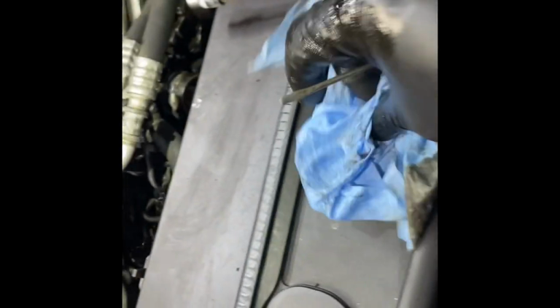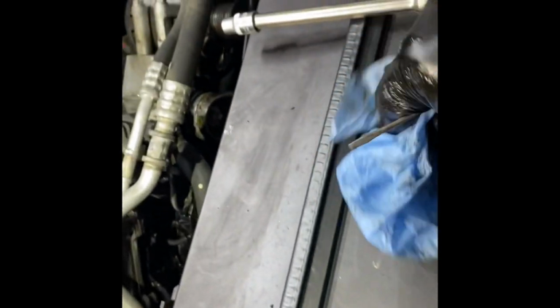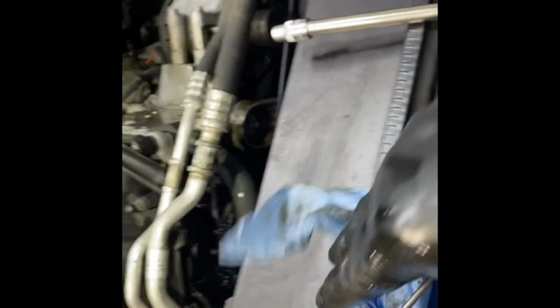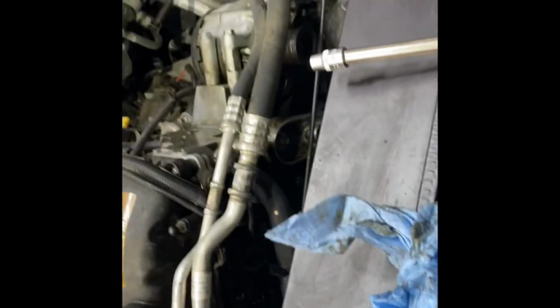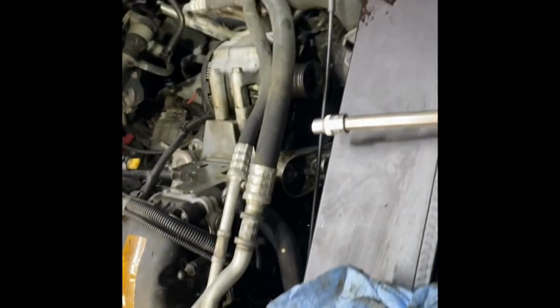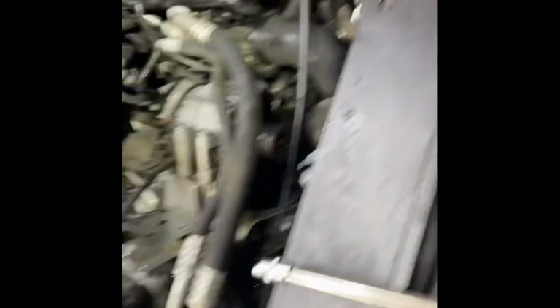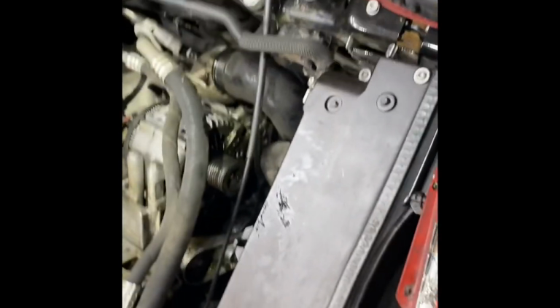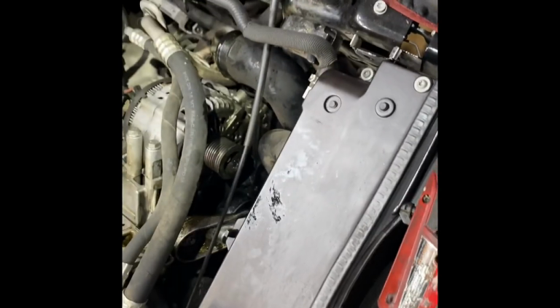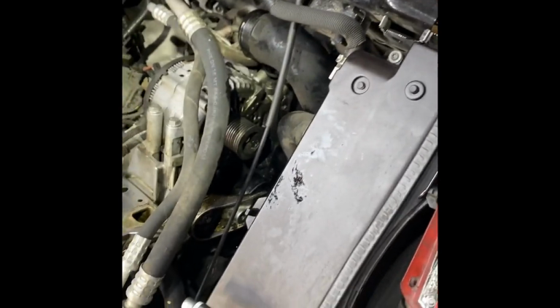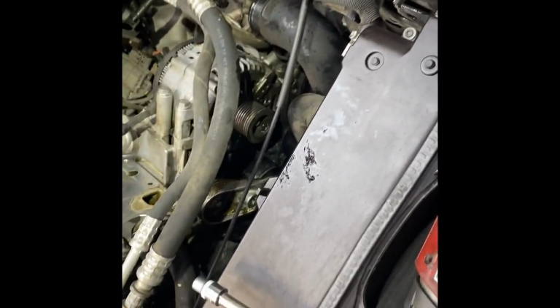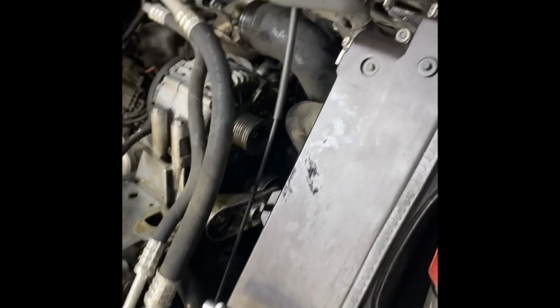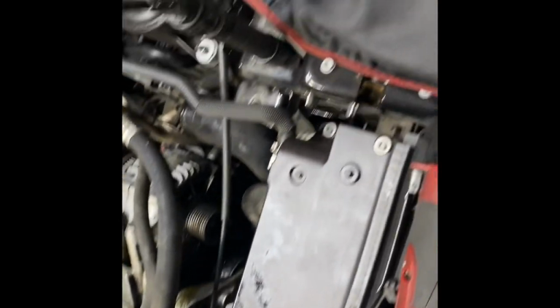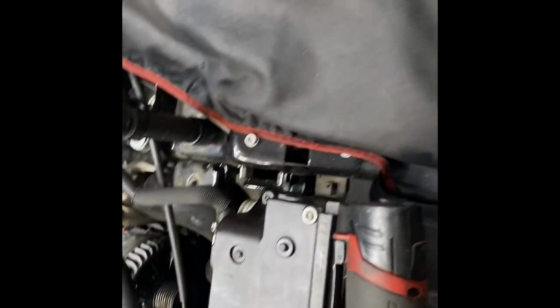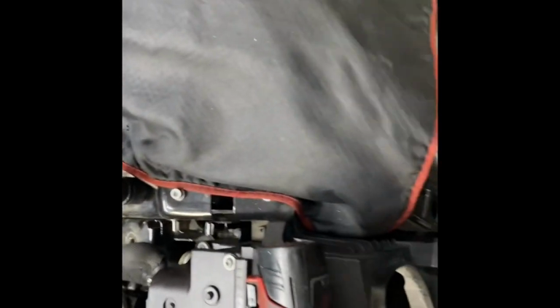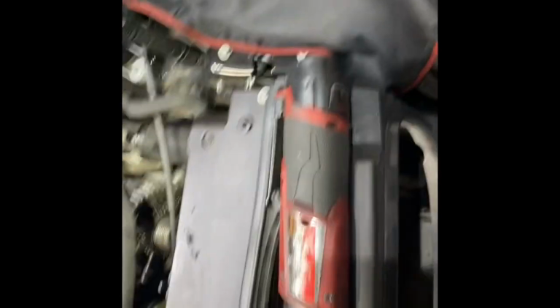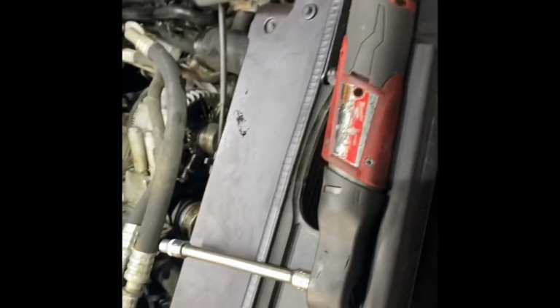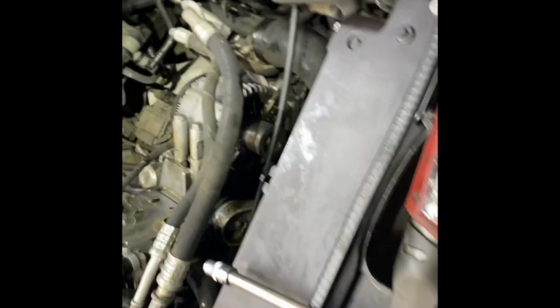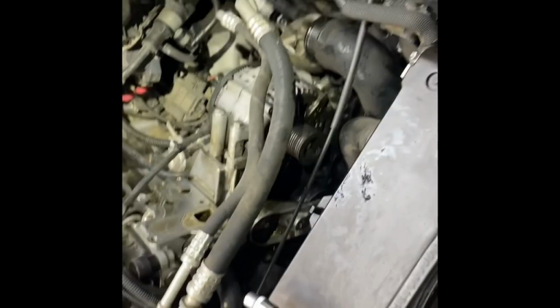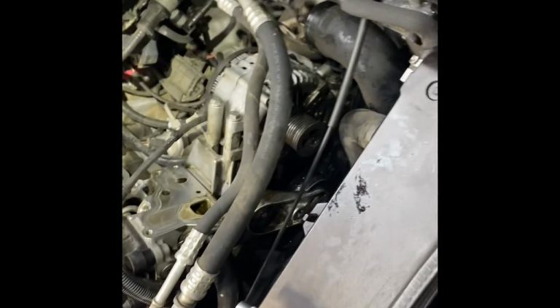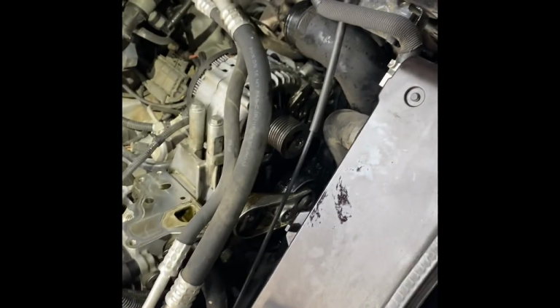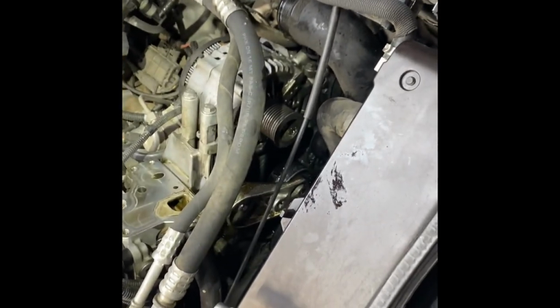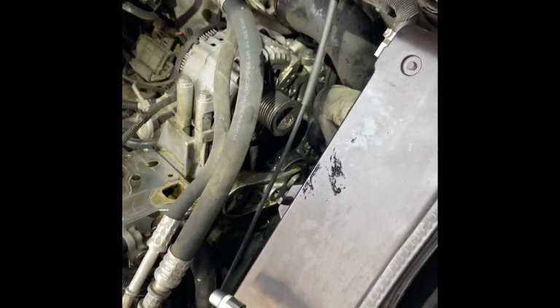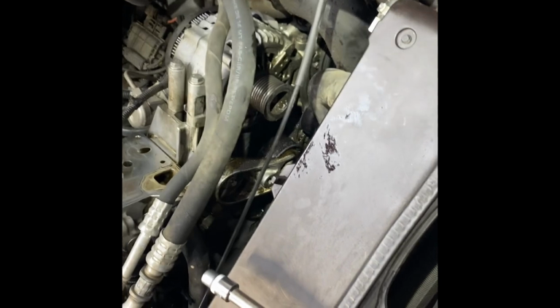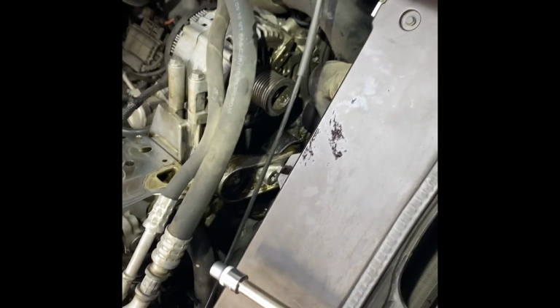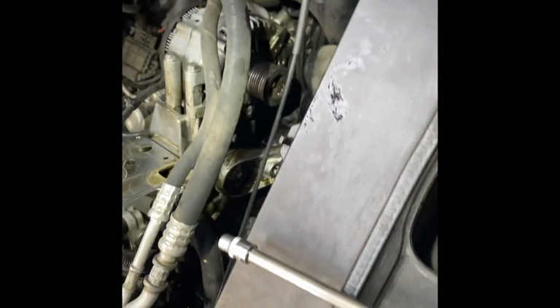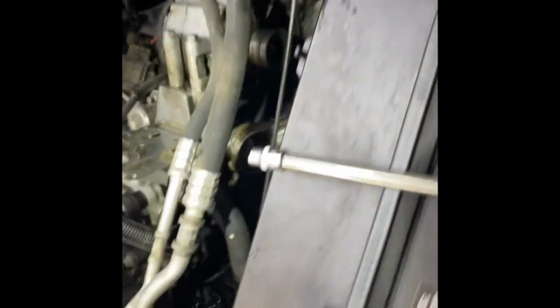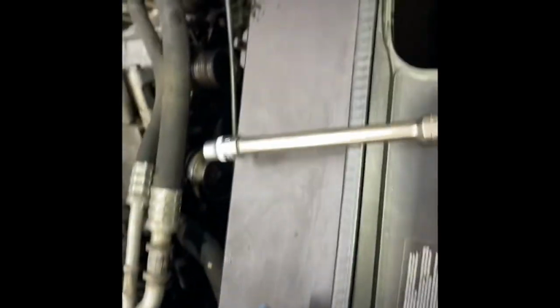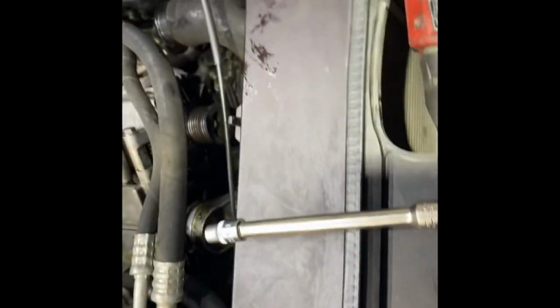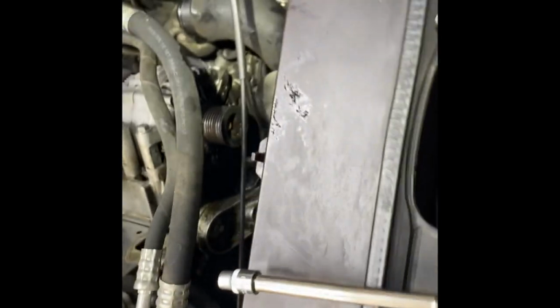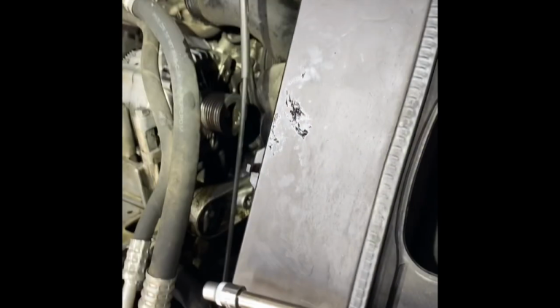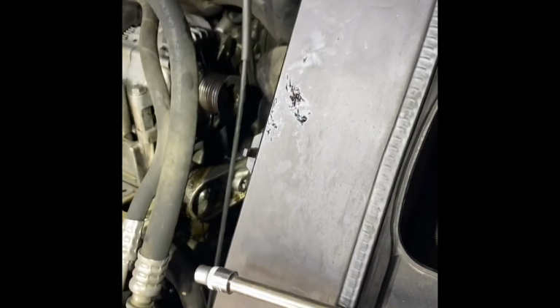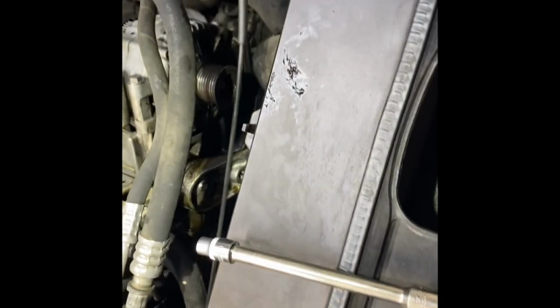Alright guys, that's it for the night. We'll pick back up with putting the oil filter housing back together, then we'll get into the belts, belt tensioner, and everything.